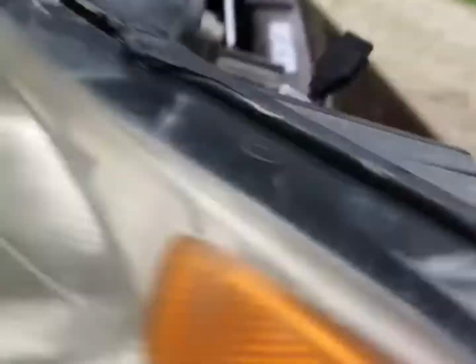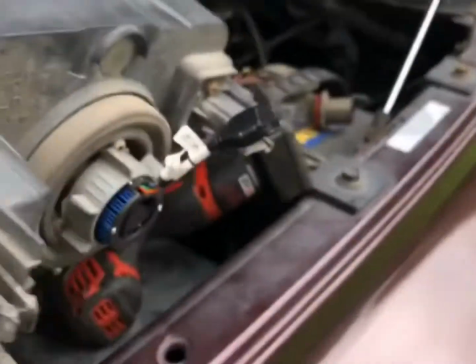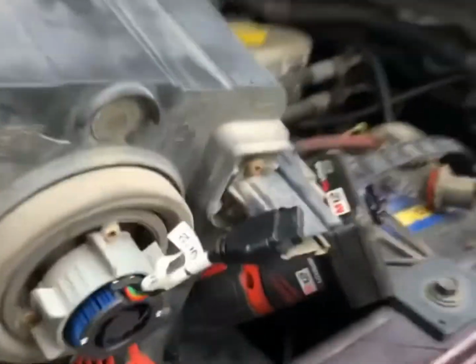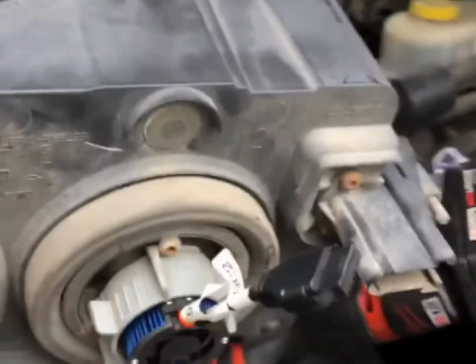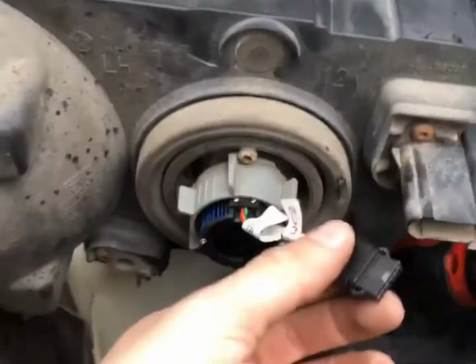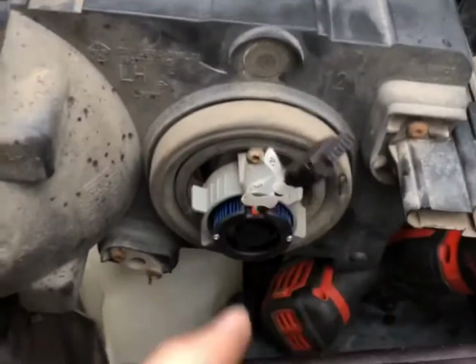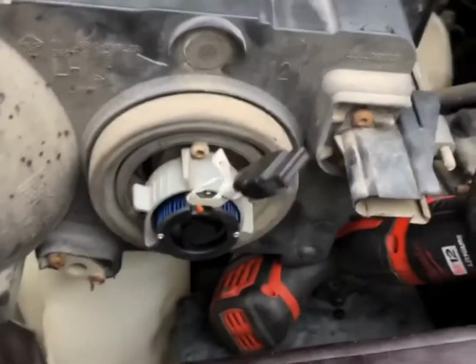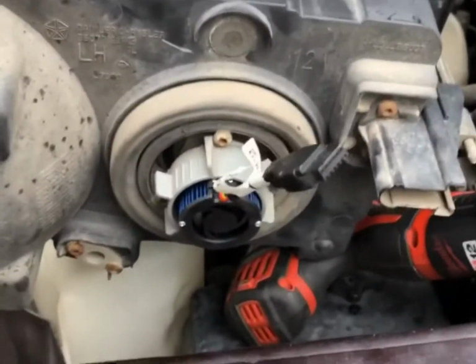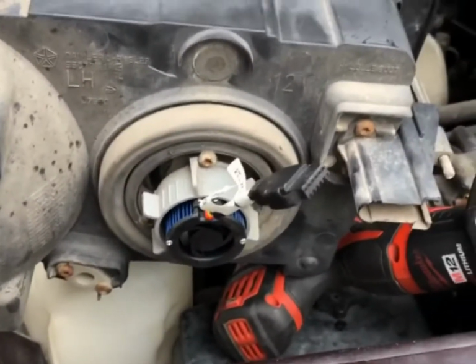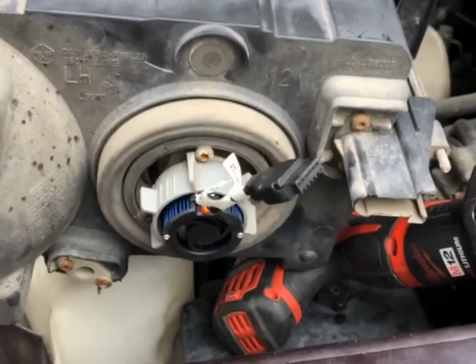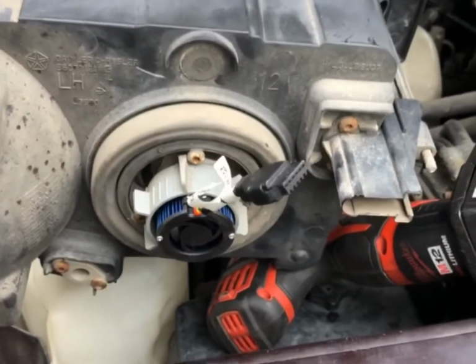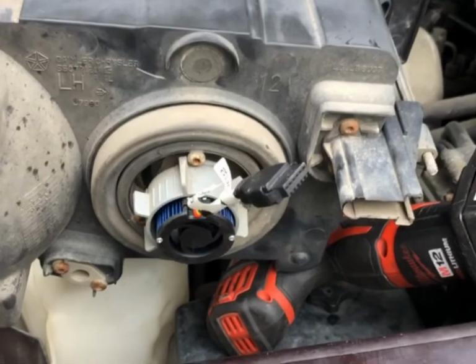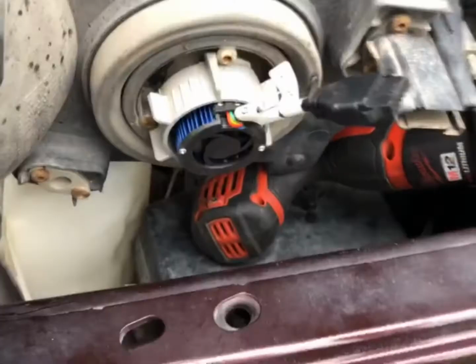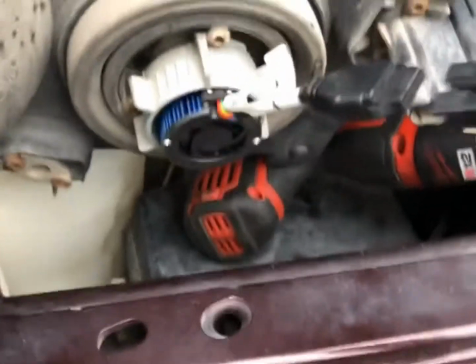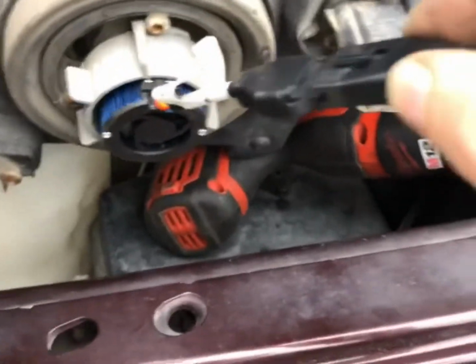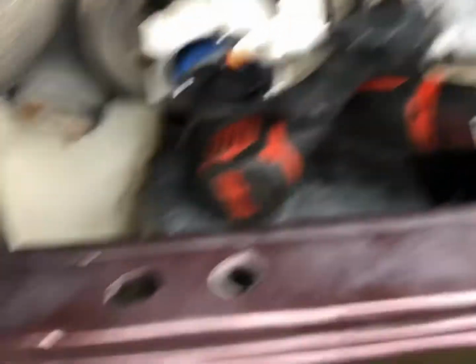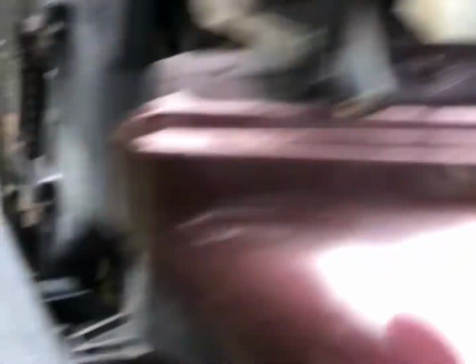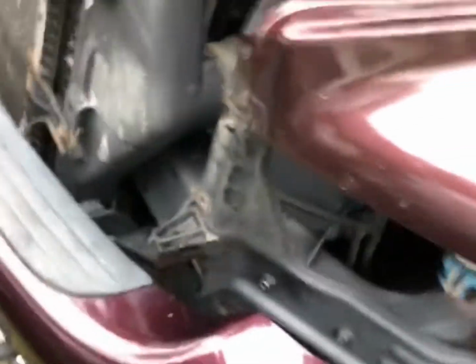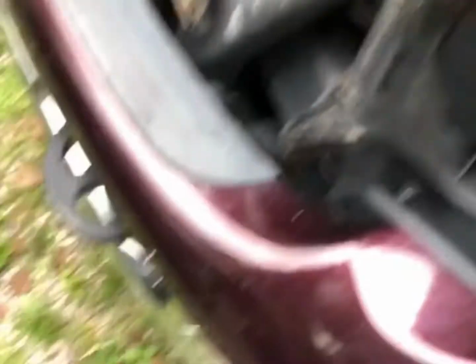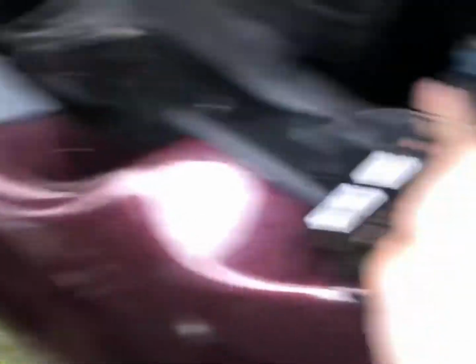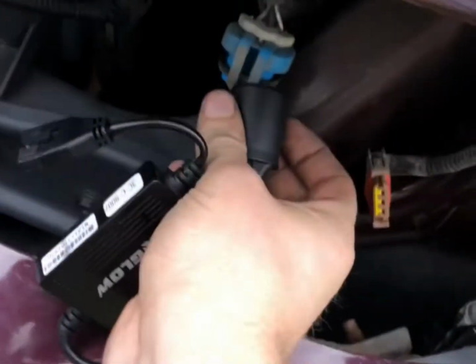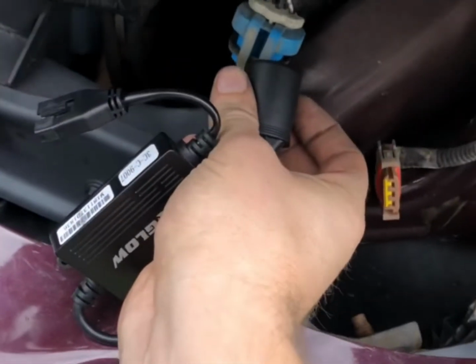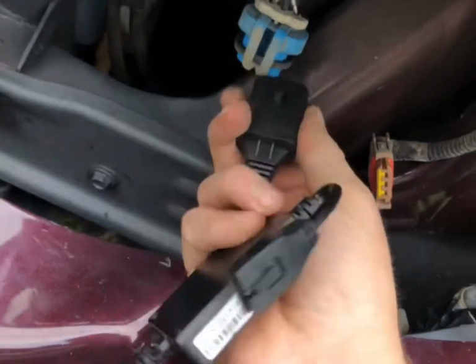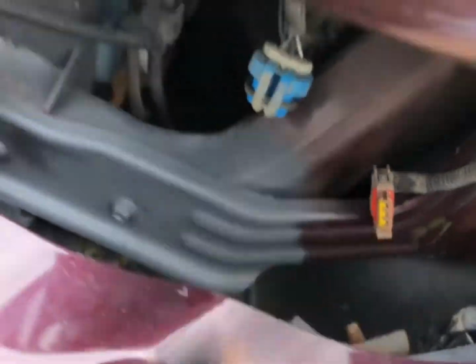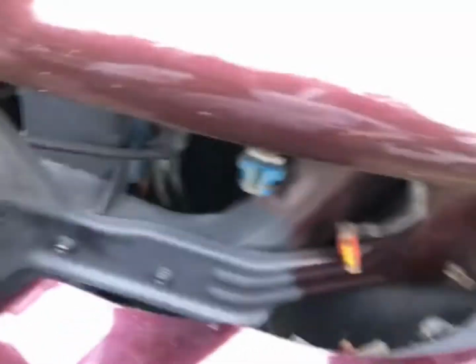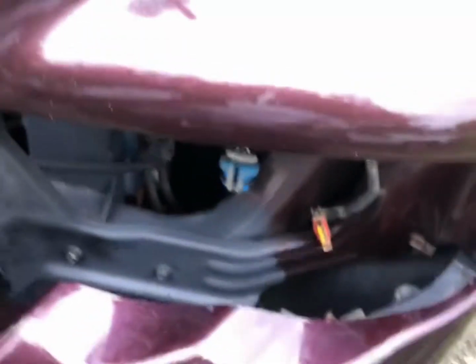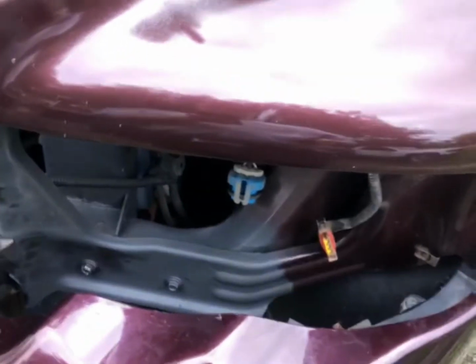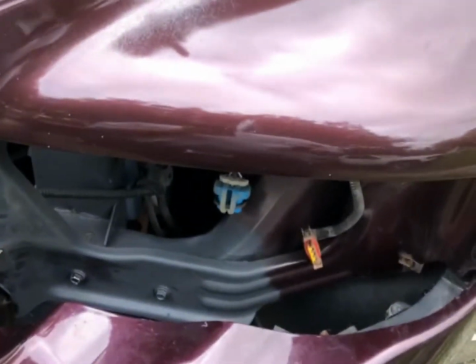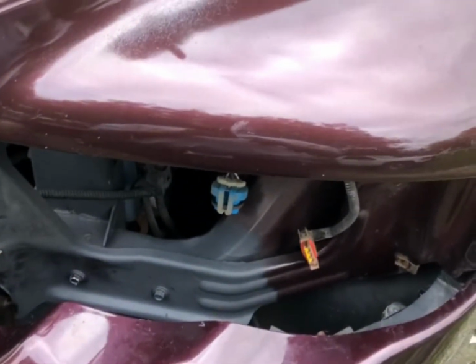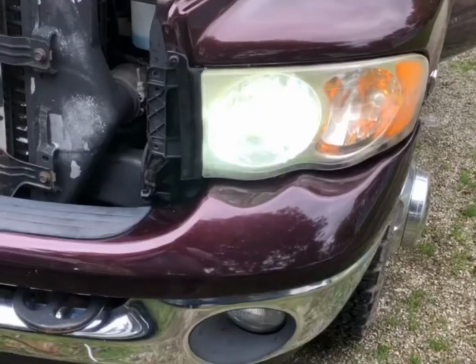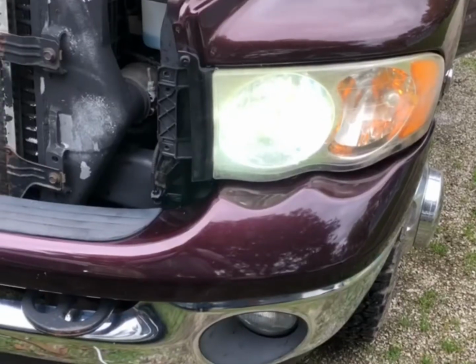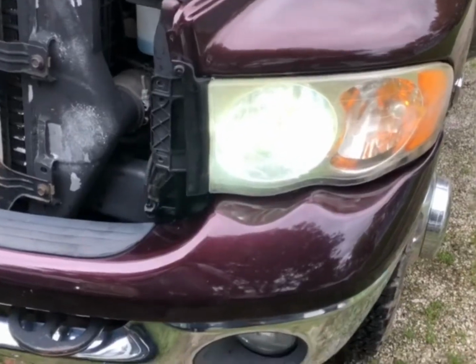Now we're going to get the ballast on and put it back in the truck. The ballast goes on here — this end goes on for the headlight. I'll get these all plugged in and pop them back into the socket. Here's our dim.